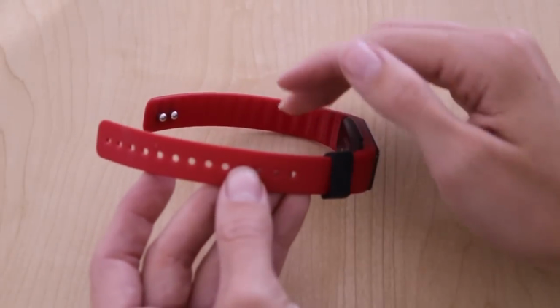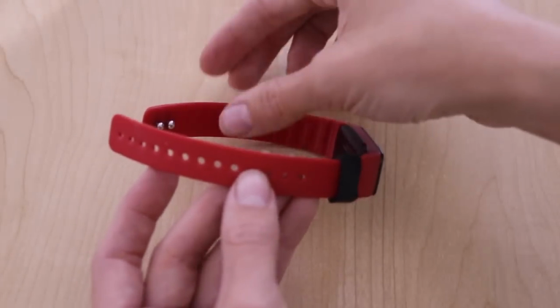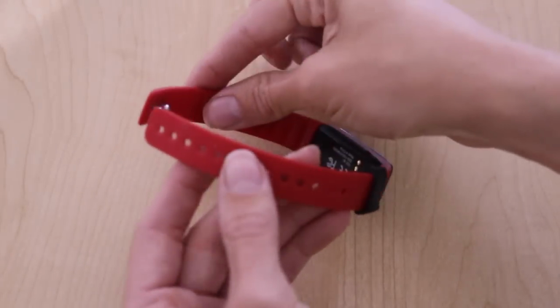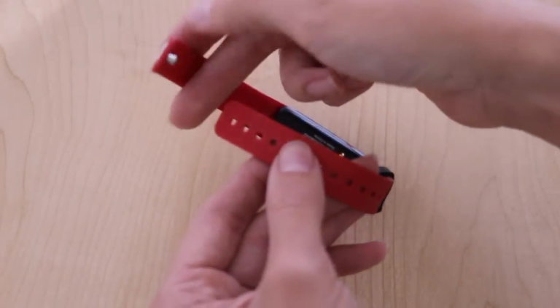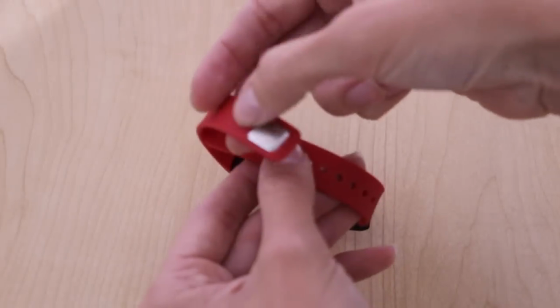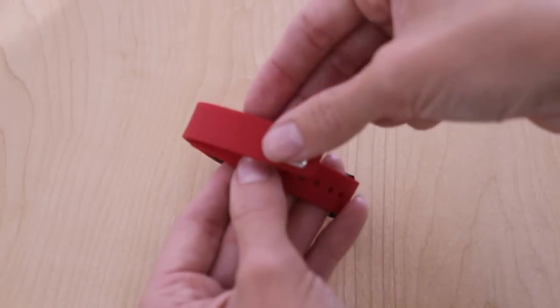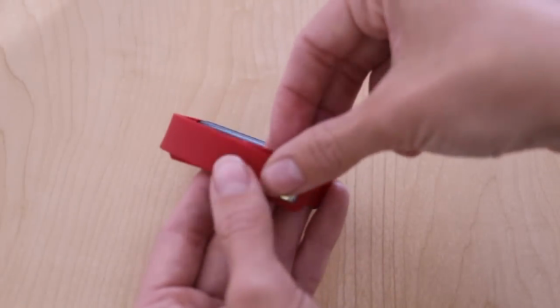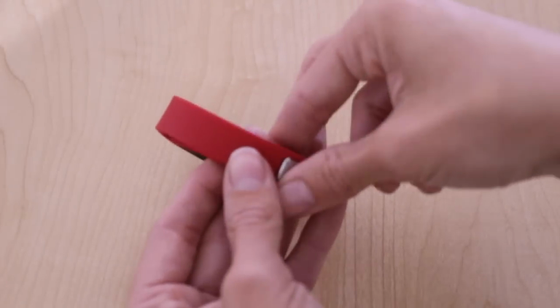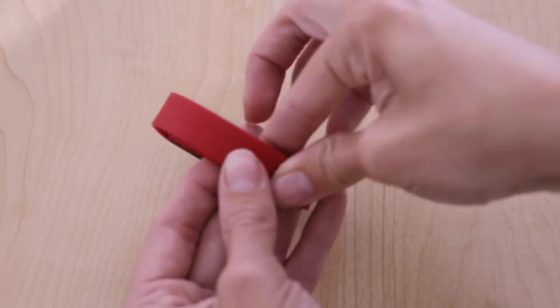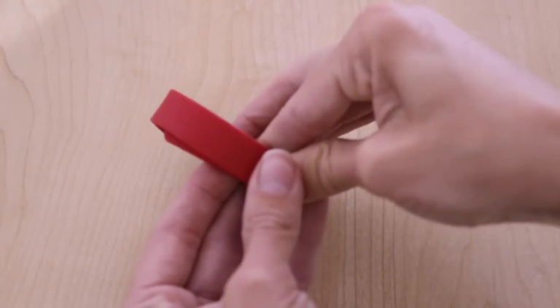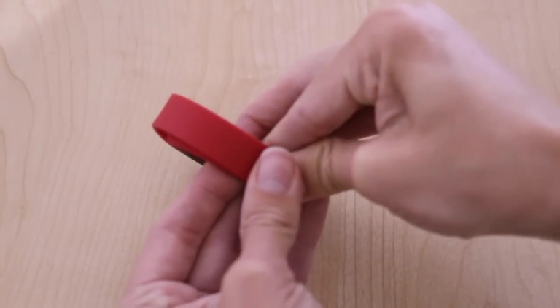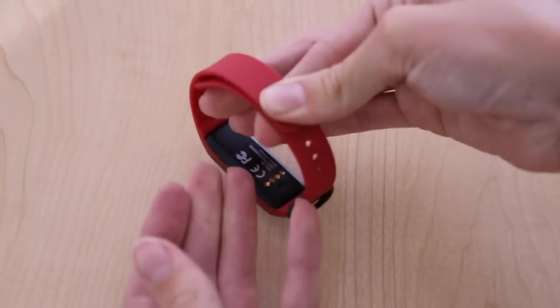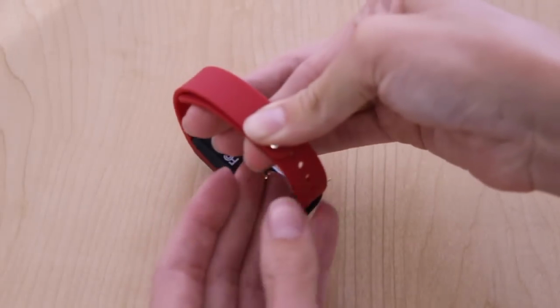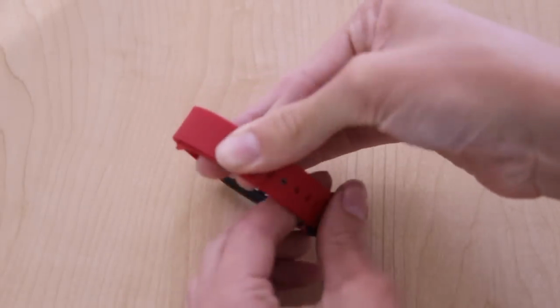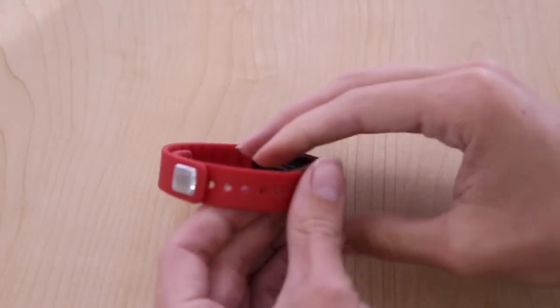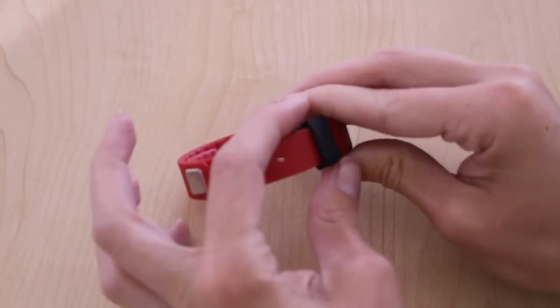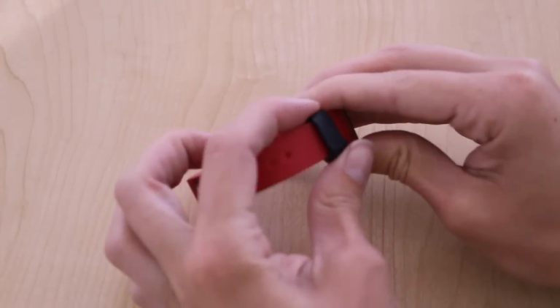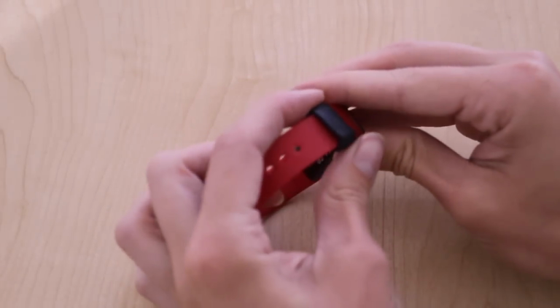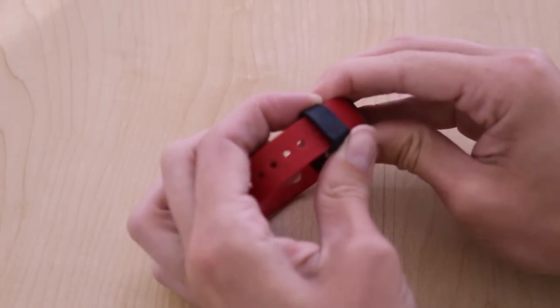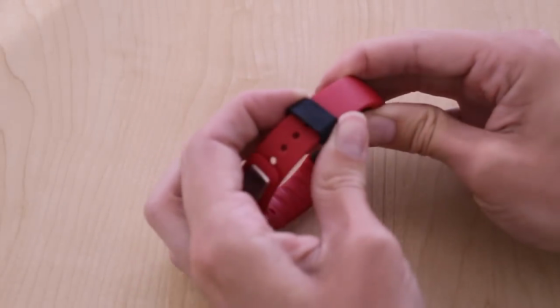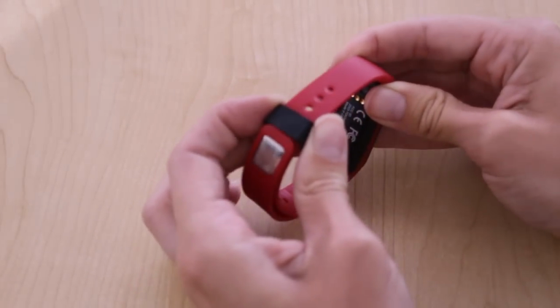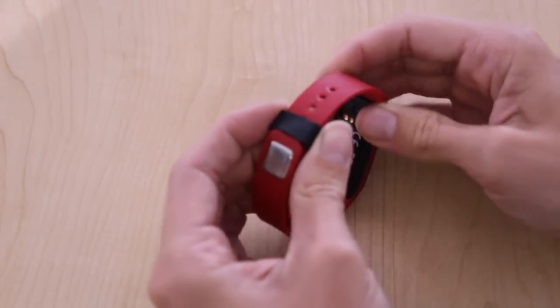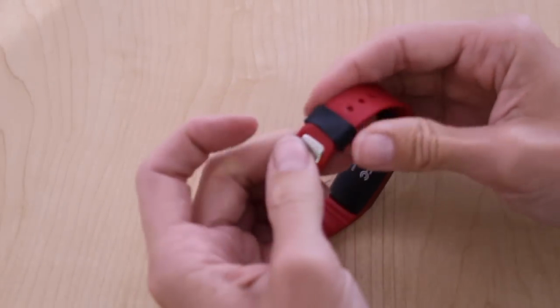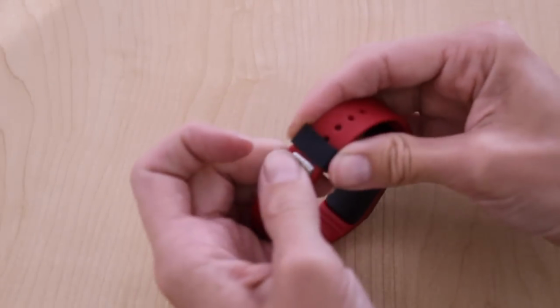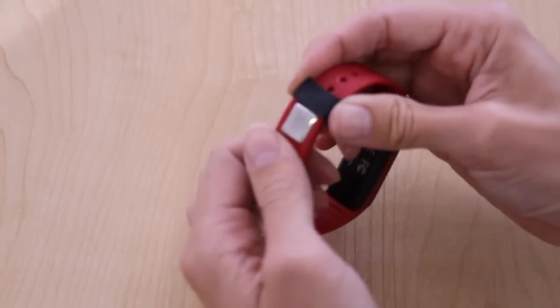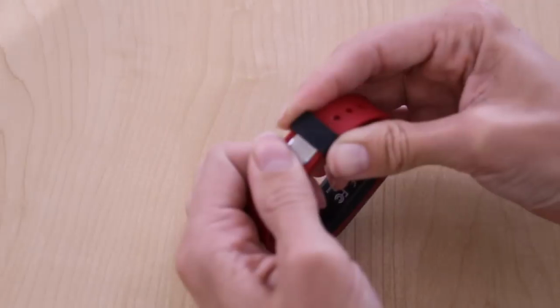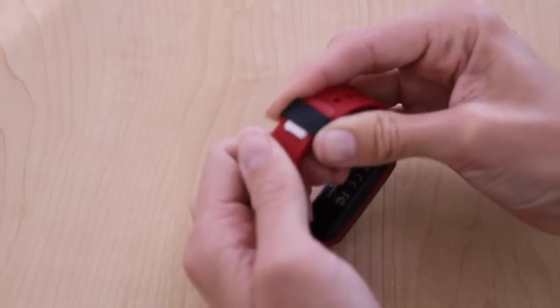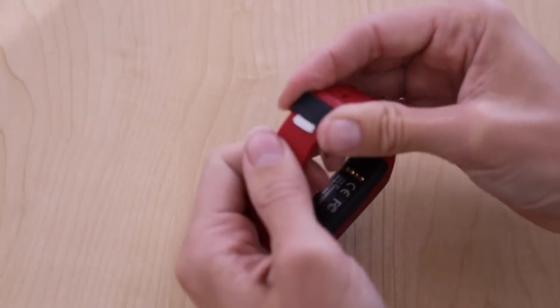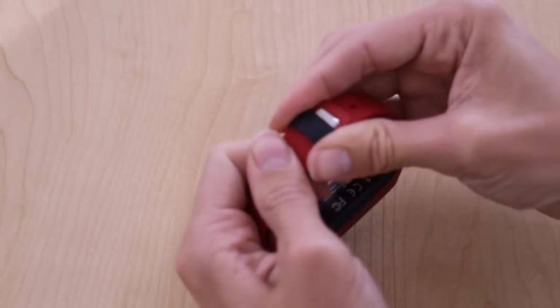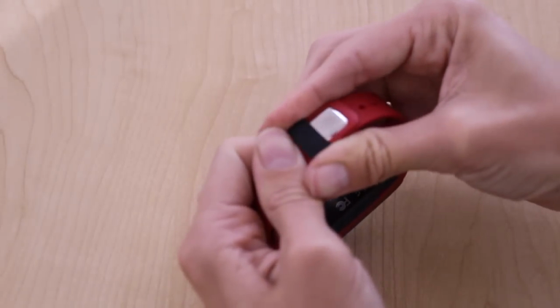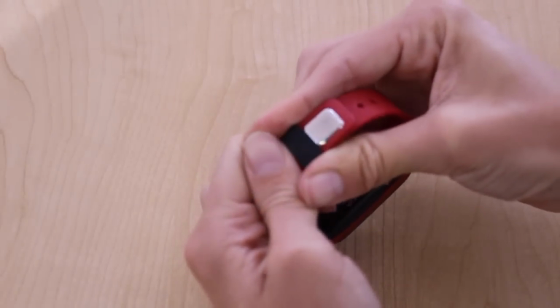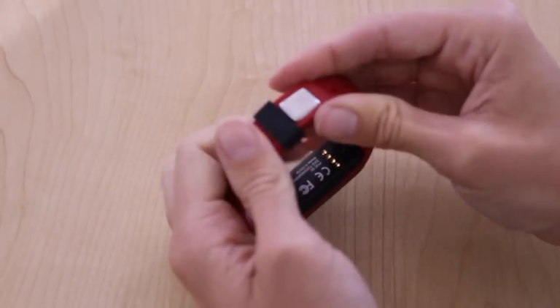Then put the device on your wrist as normal, pinching the clasp closed. Then you slide it over top of the clasp, where it can rest firmly.